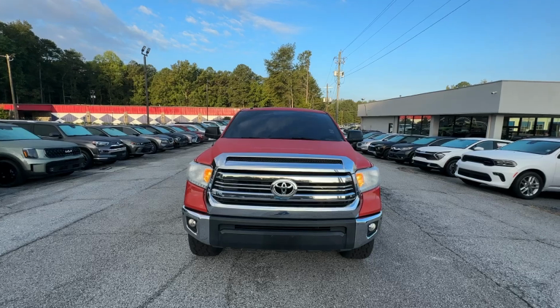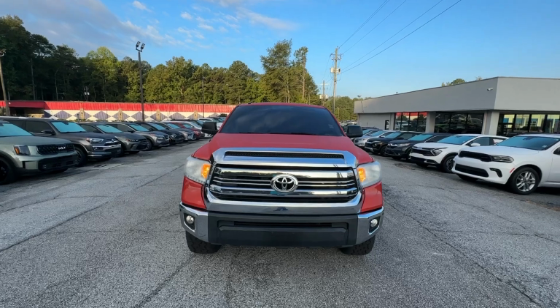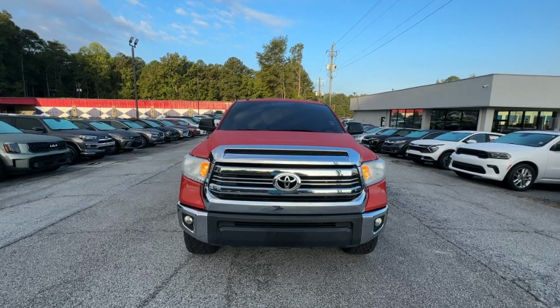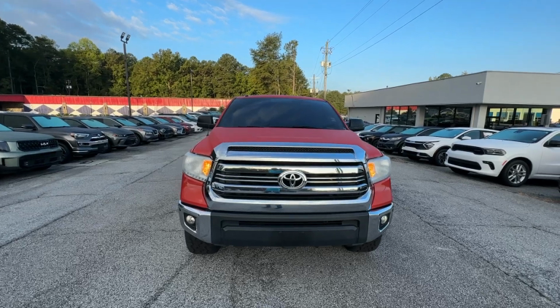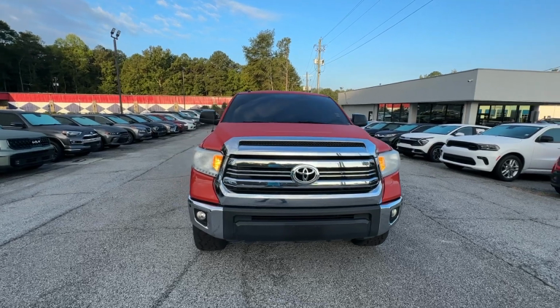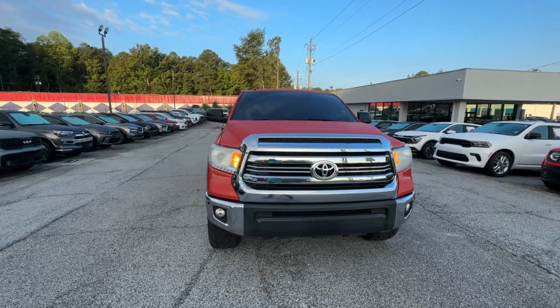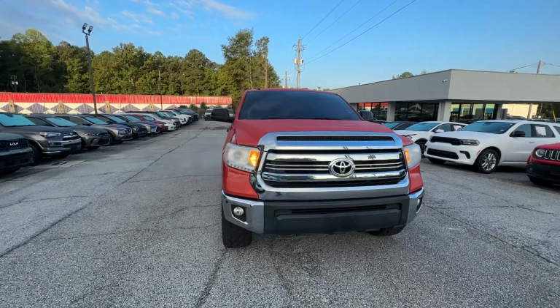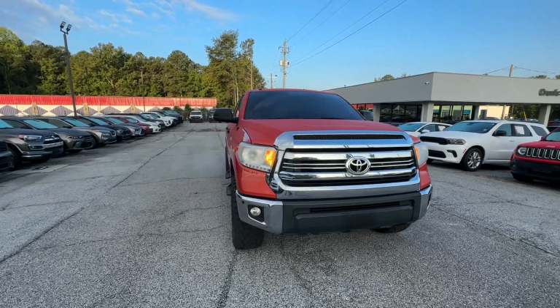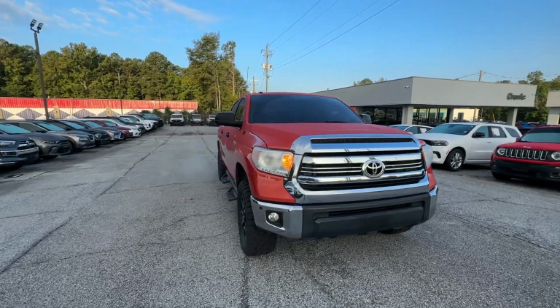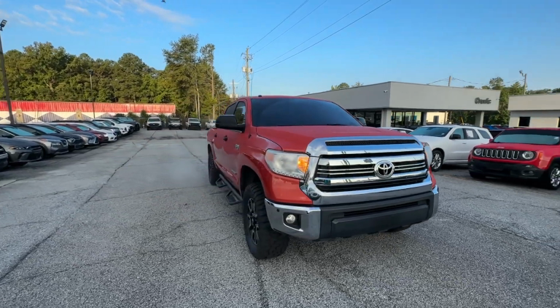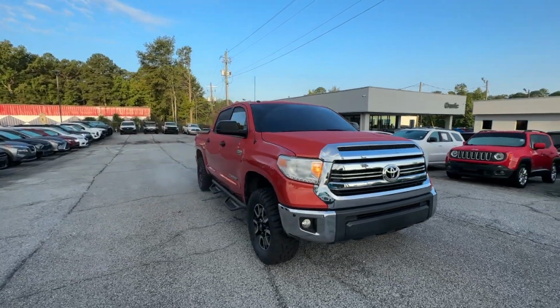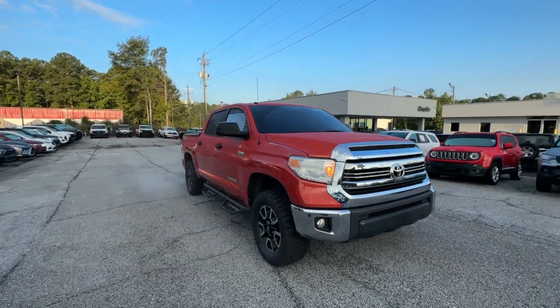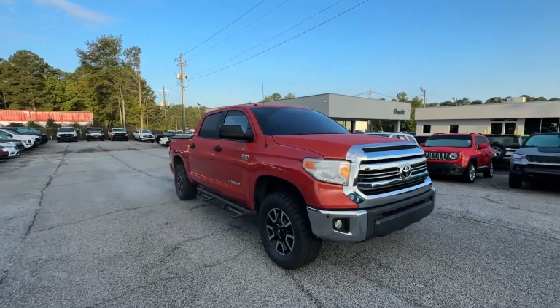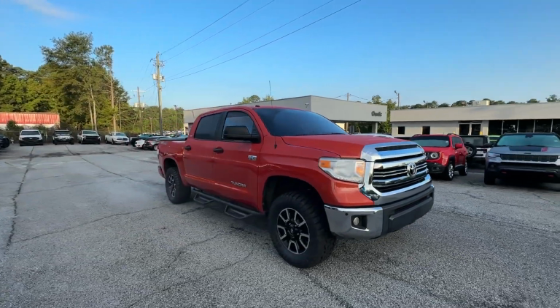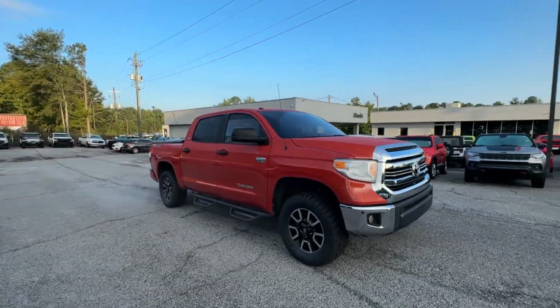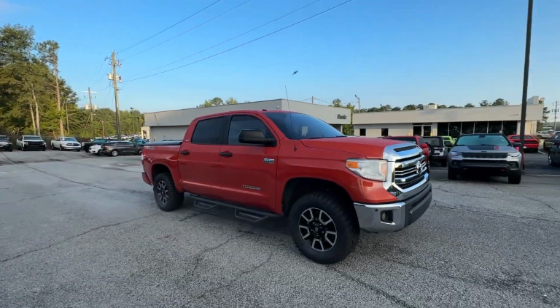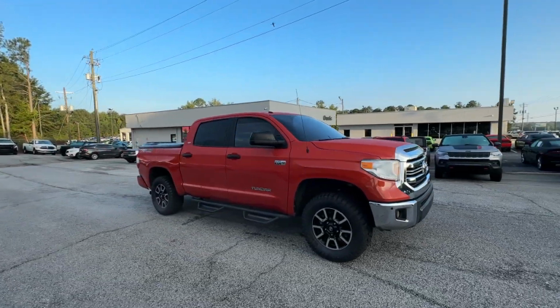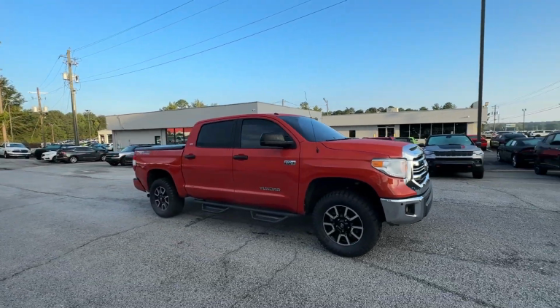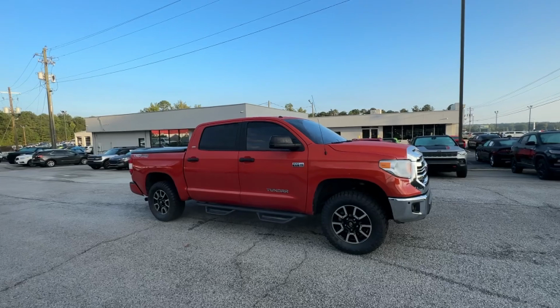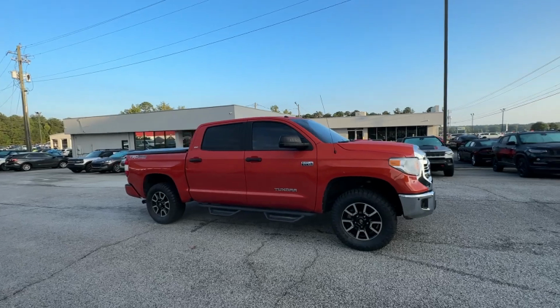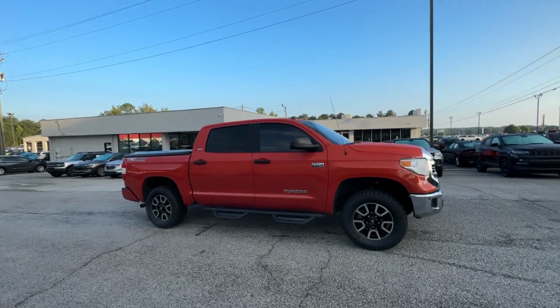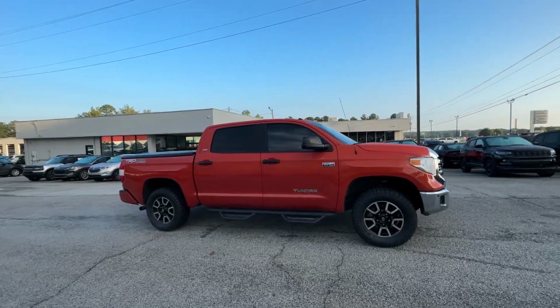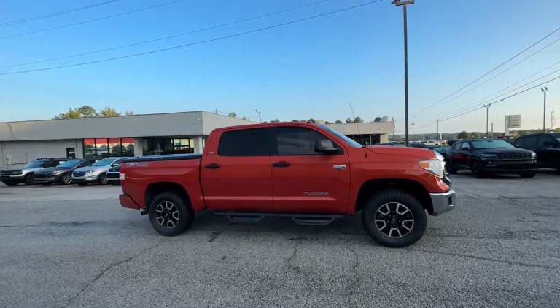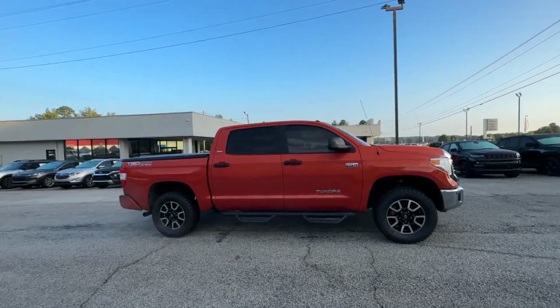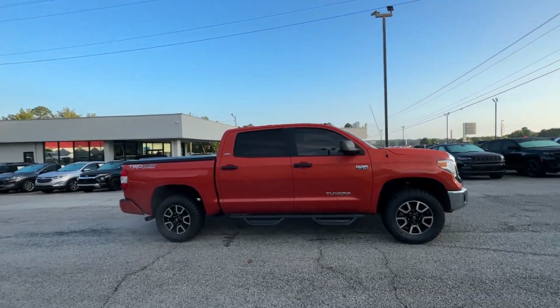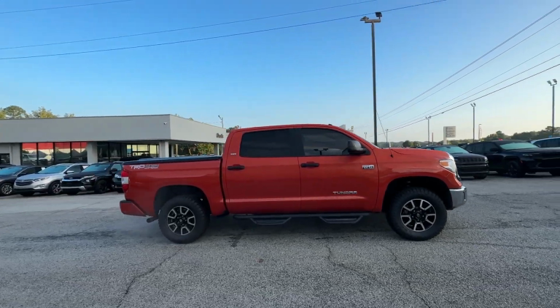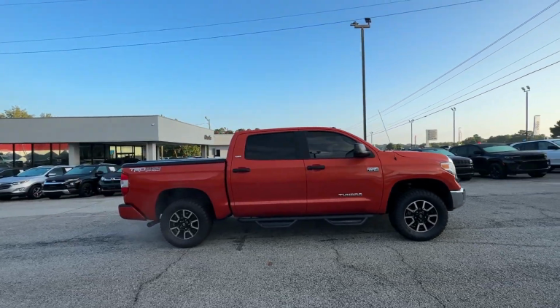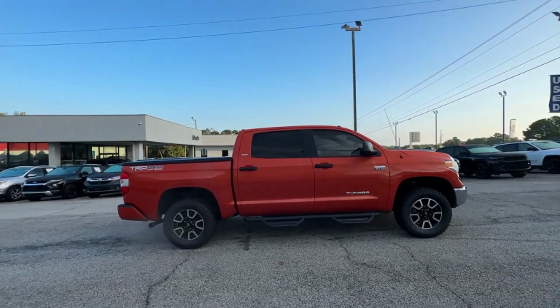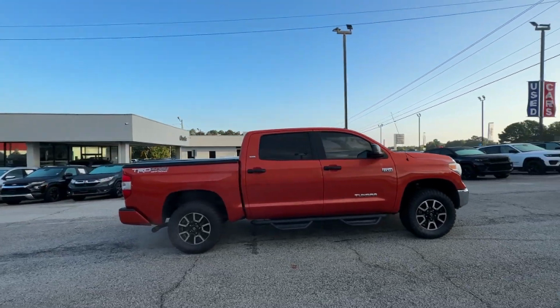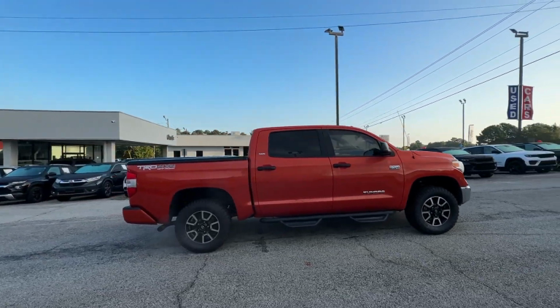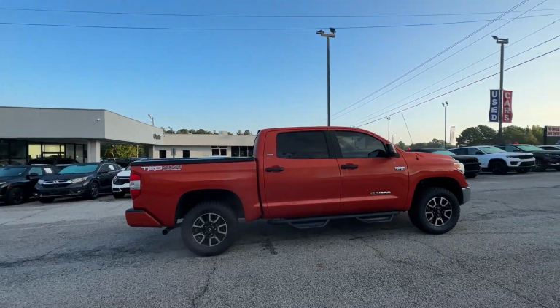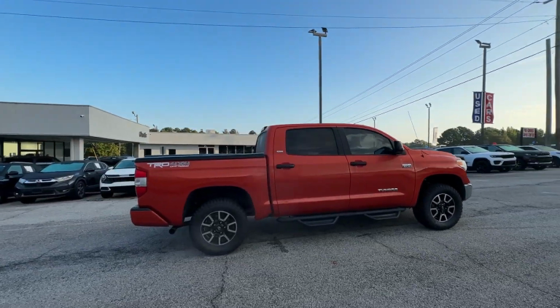Here is a wonderful 2017 Toyota Tundra. With less than 100,000 miles on the odometer, this vehicle stands out from the rest.